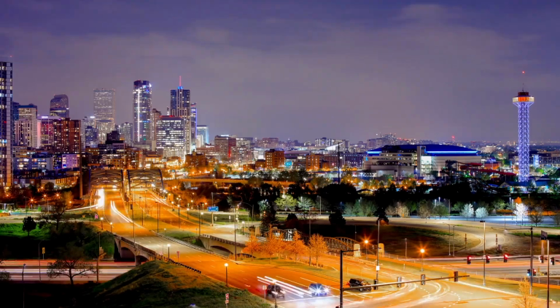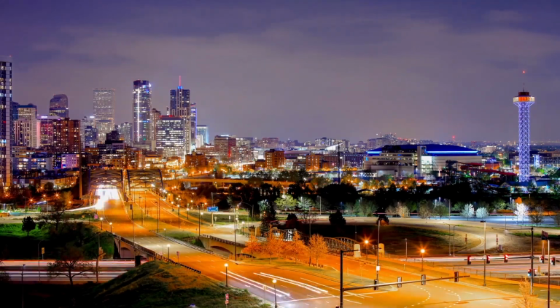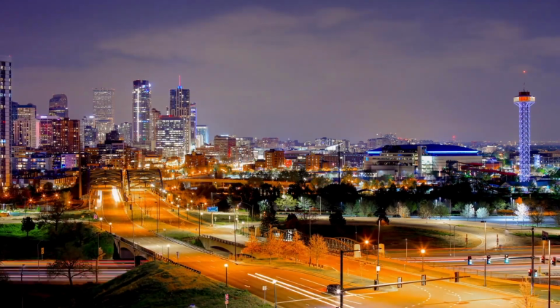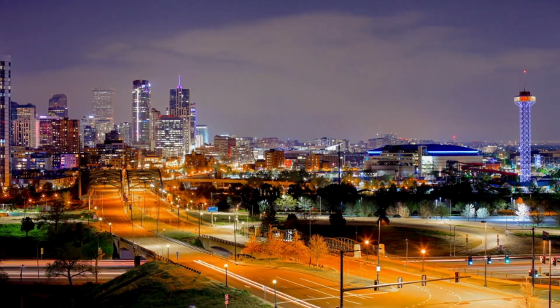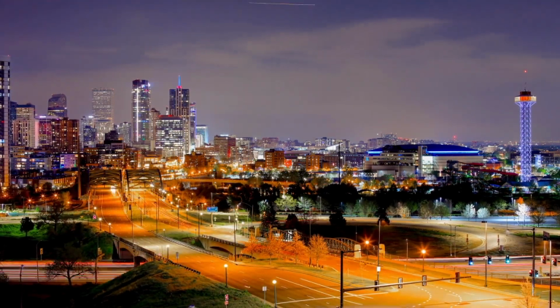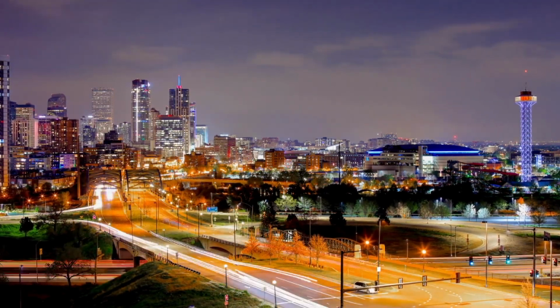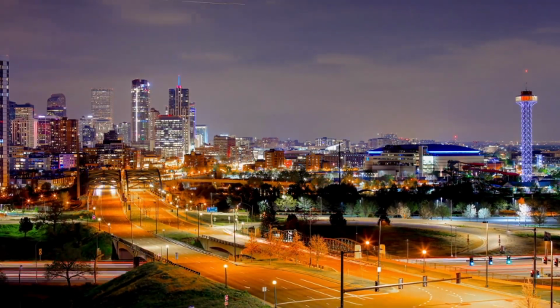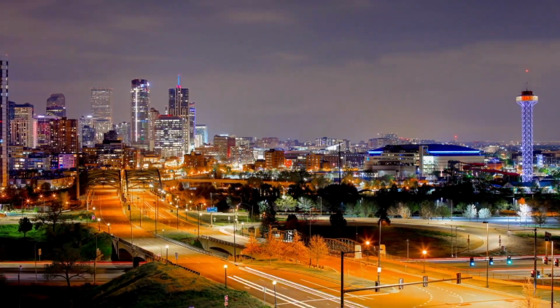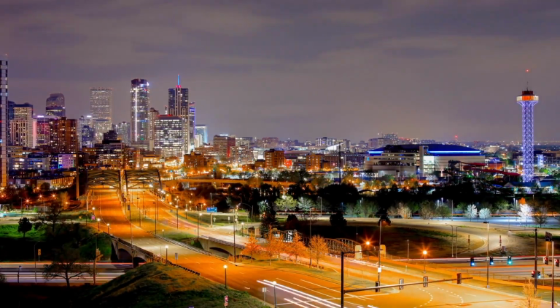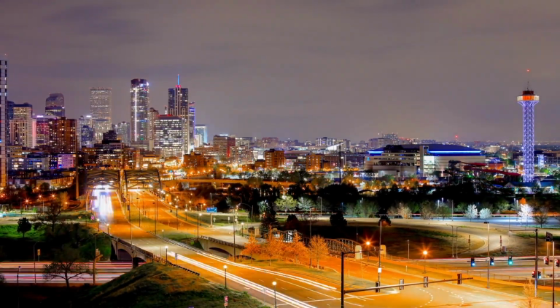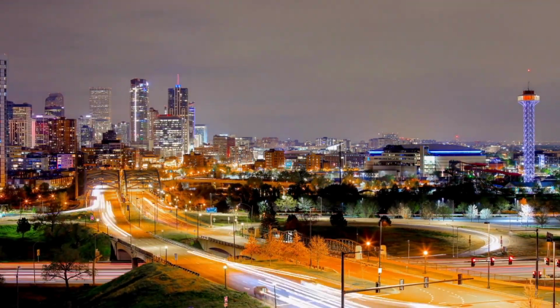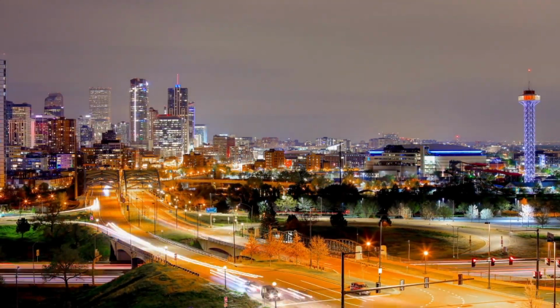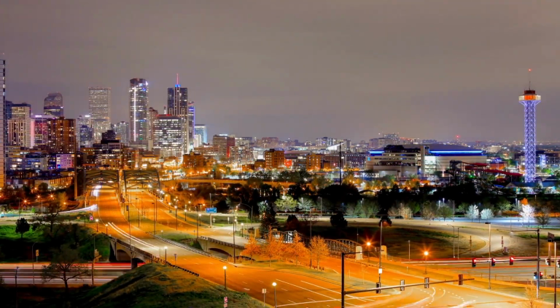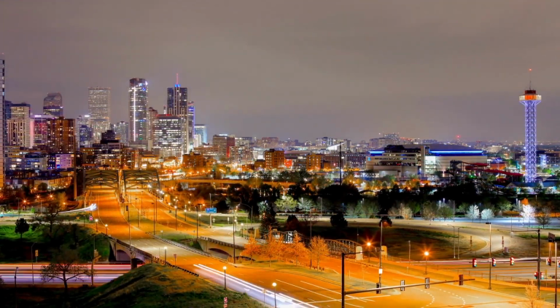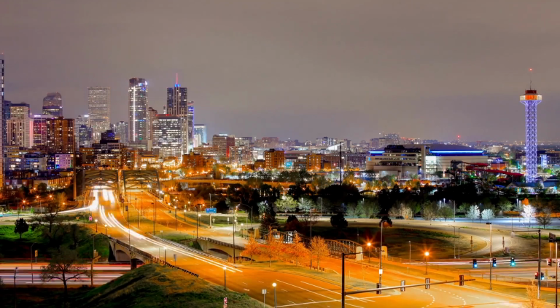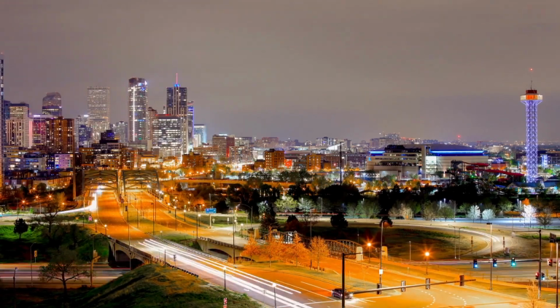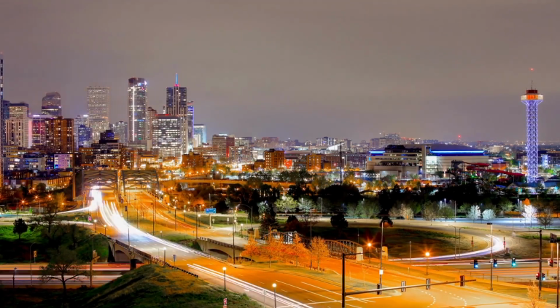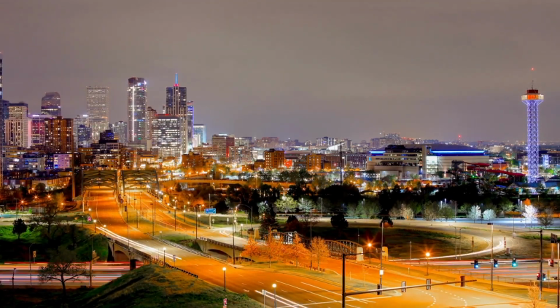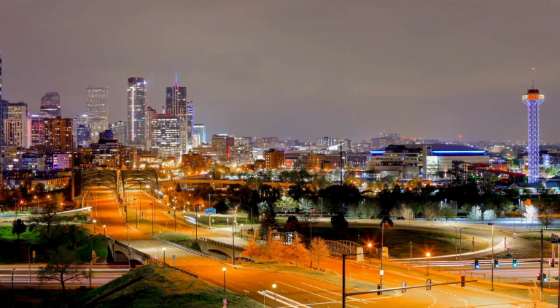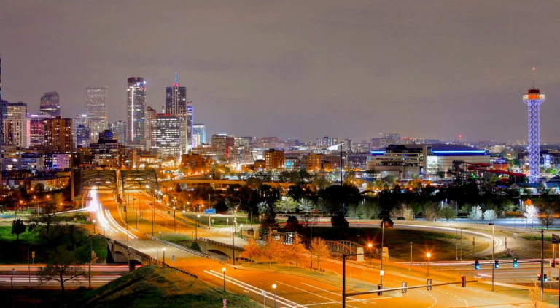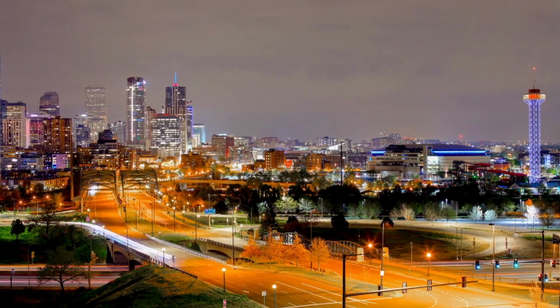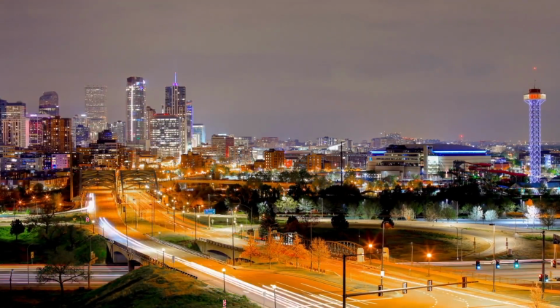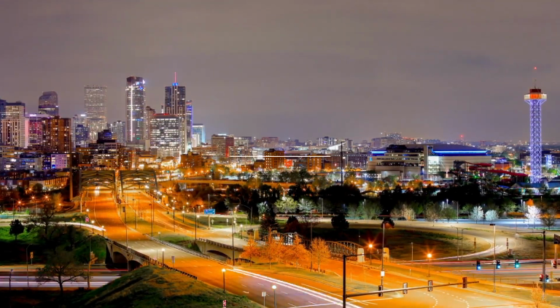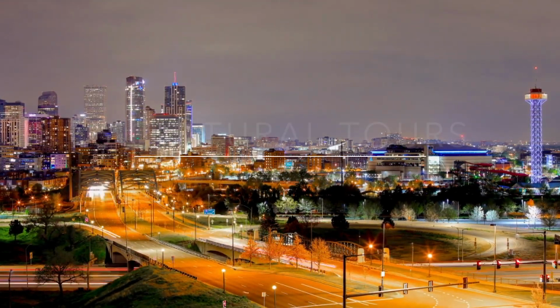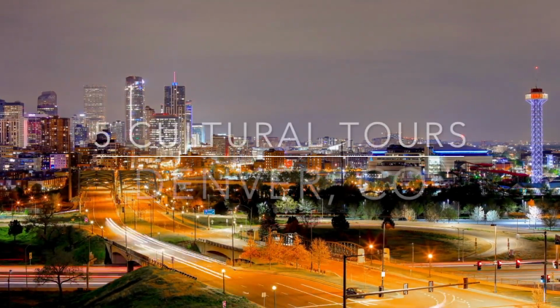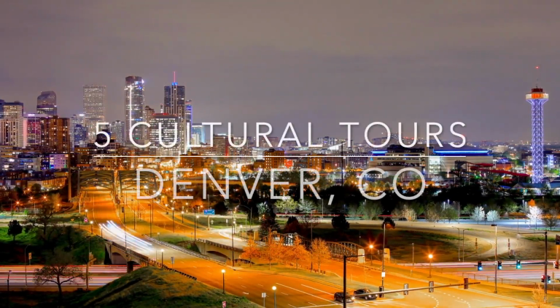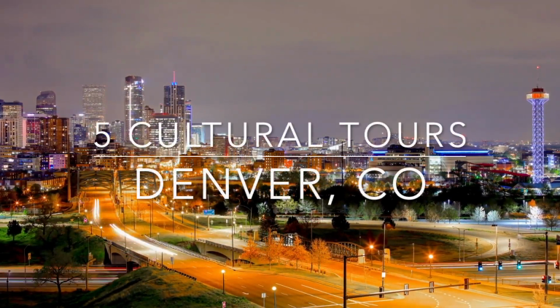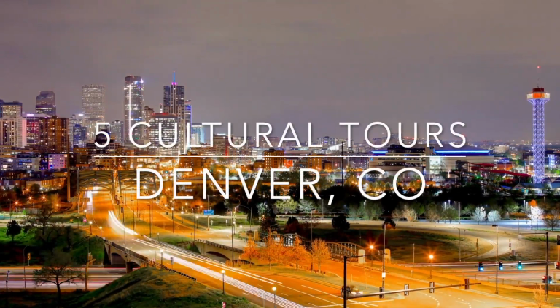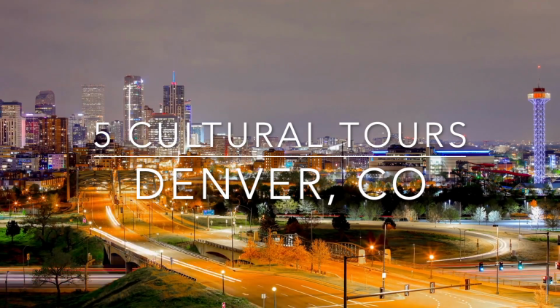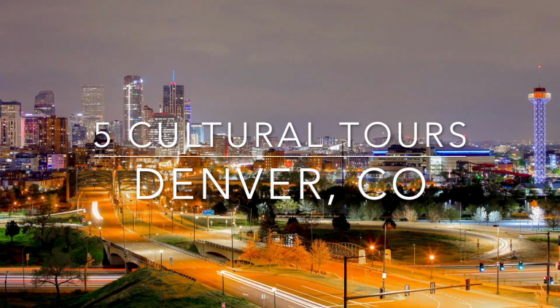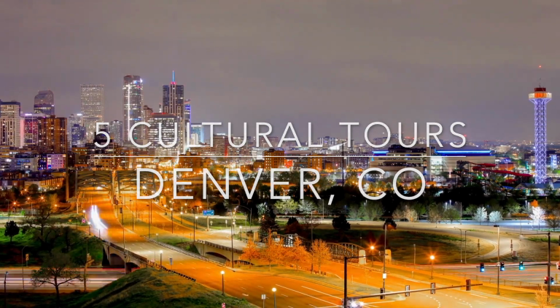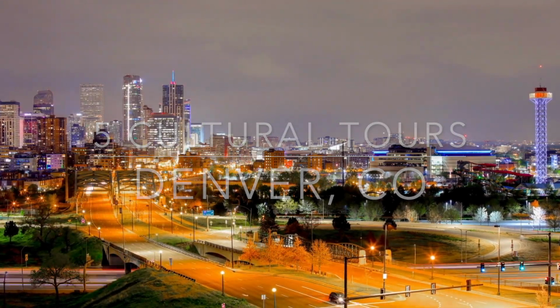Denver, Colorado offers a rich cultural scene with various tours that allow visitors to explore the city's vibrant arts, history, and diverse communities. Here are five top cultural tours in Denver.